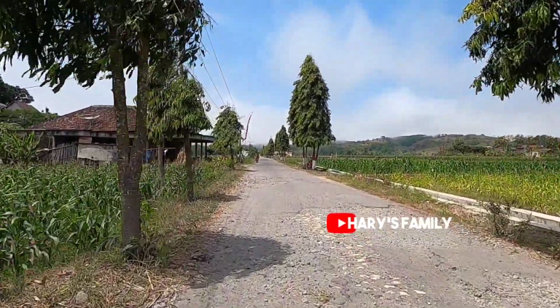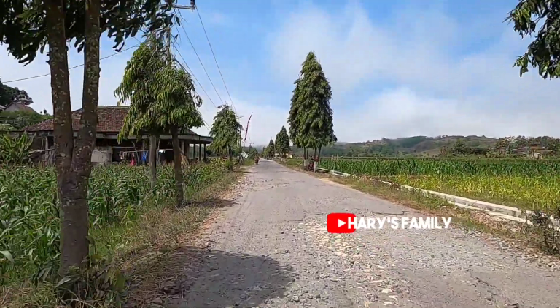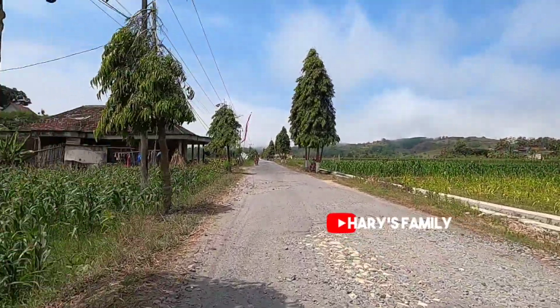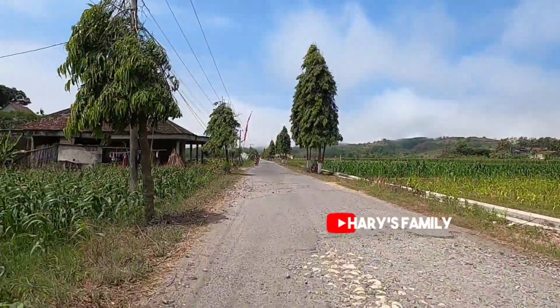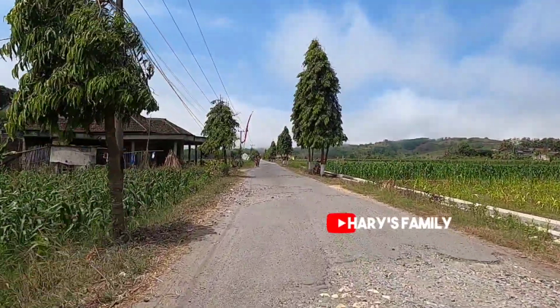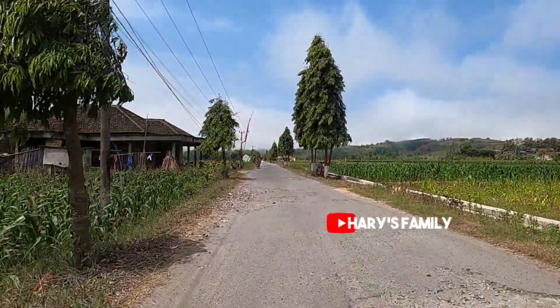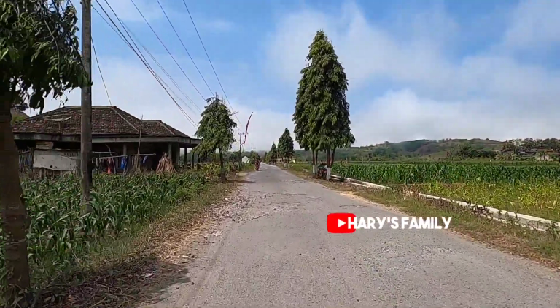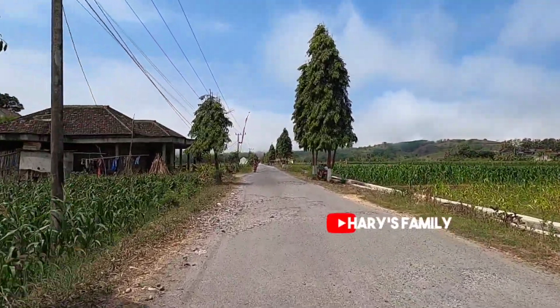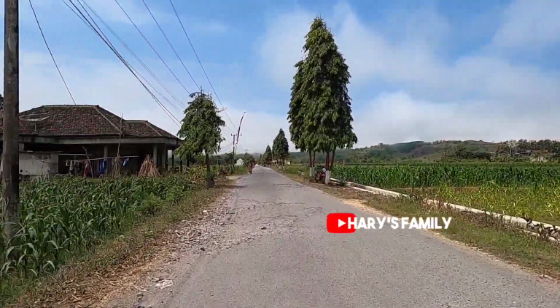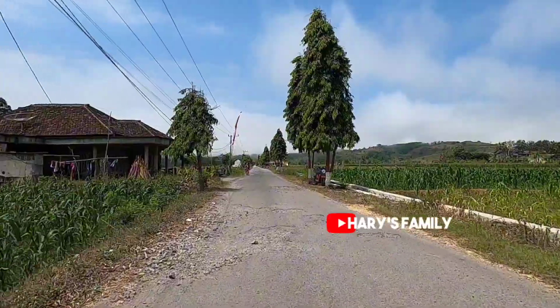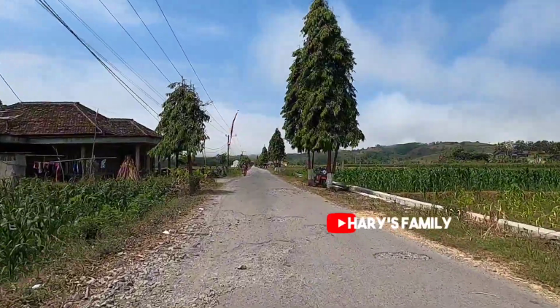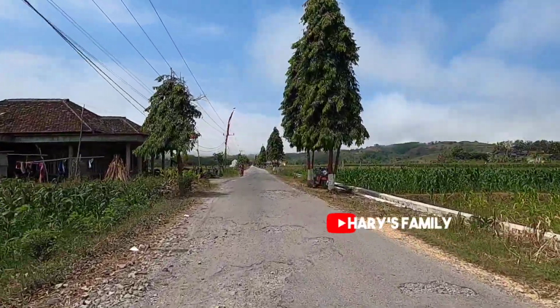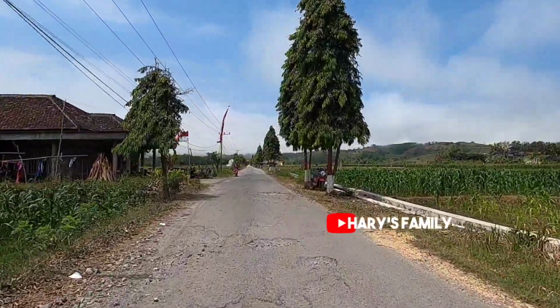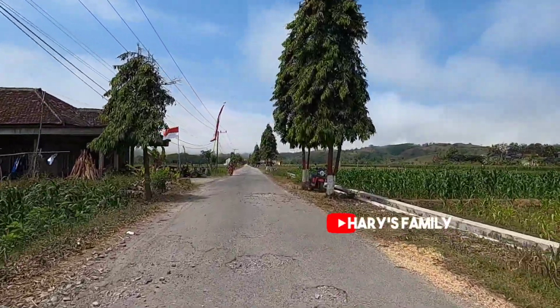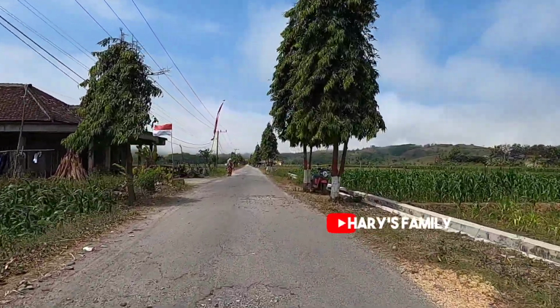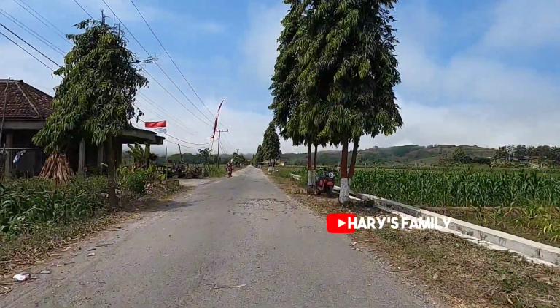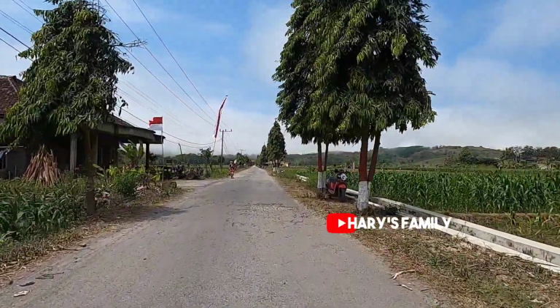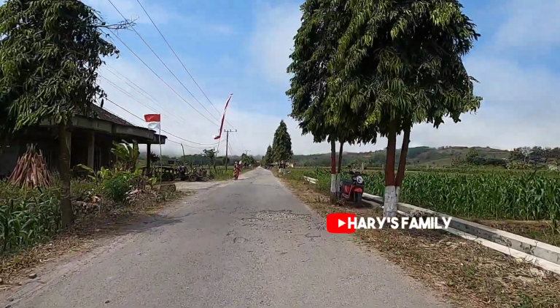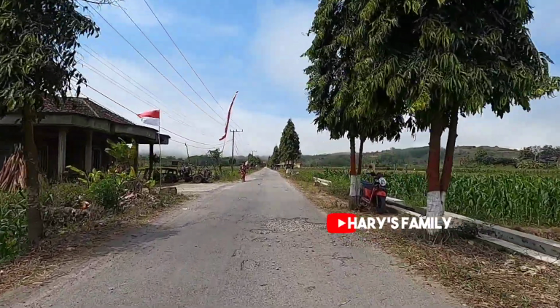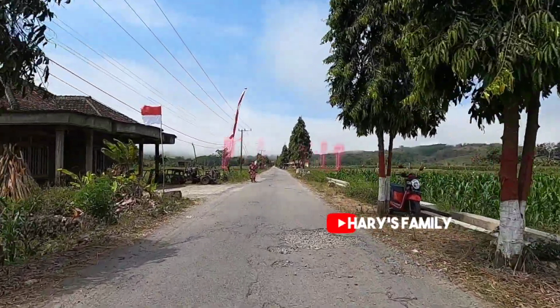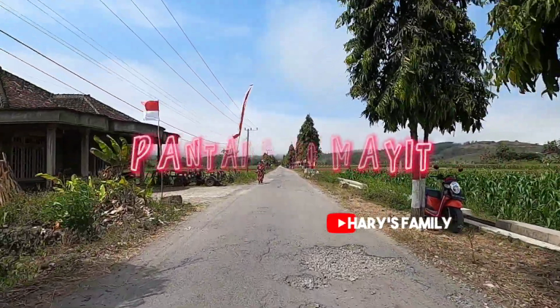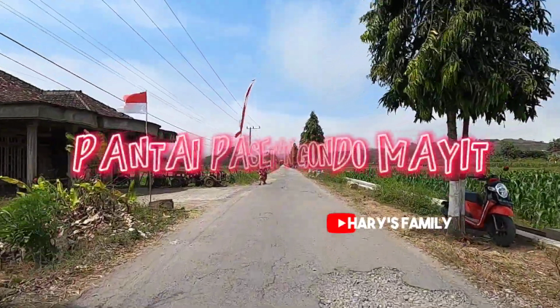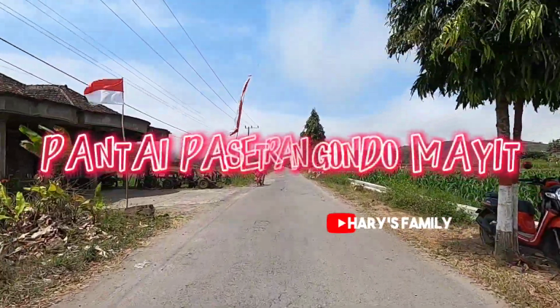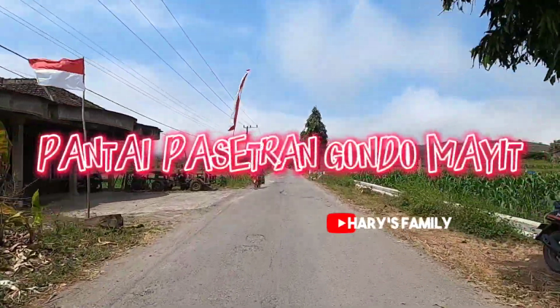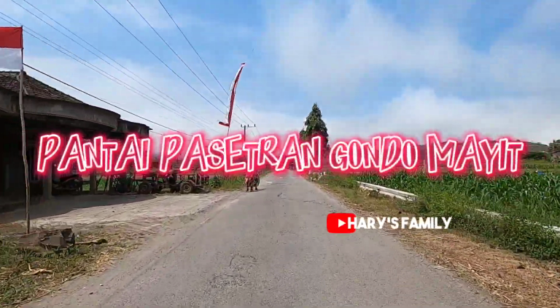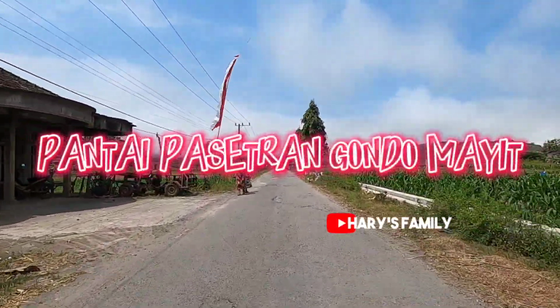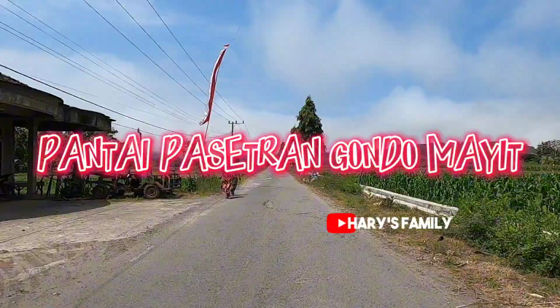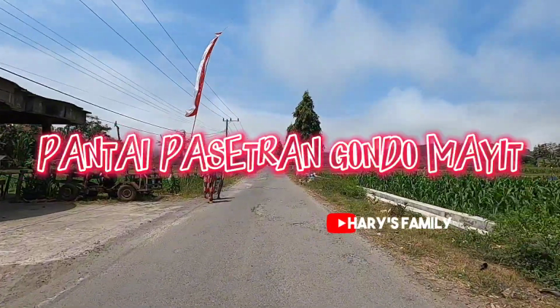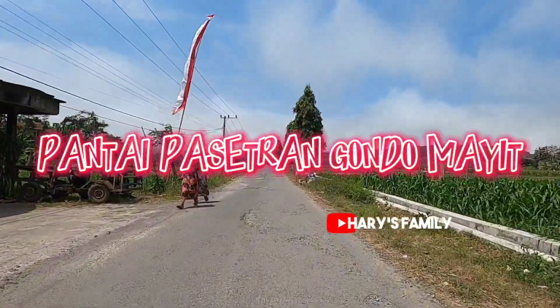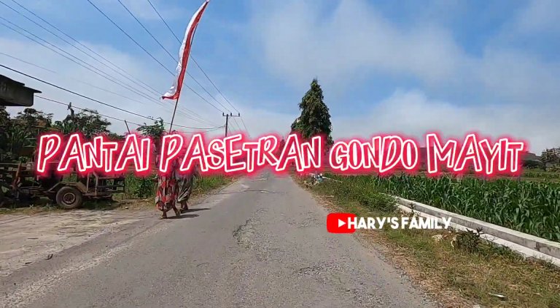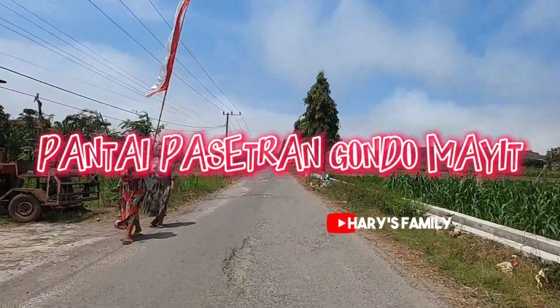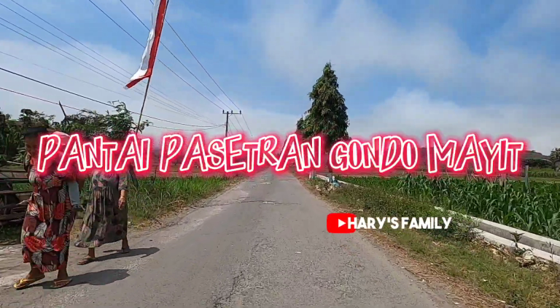Welcome back to Haris Family Channel. This time we are going to the beach on the side of Tambak Rejo, called Pantai Pasetran Gondomait.